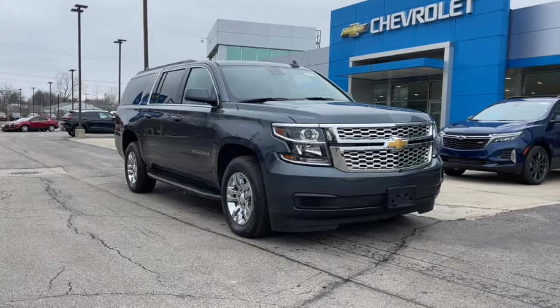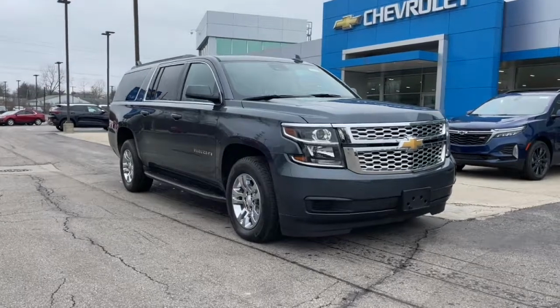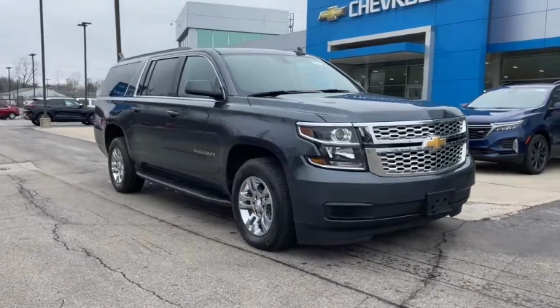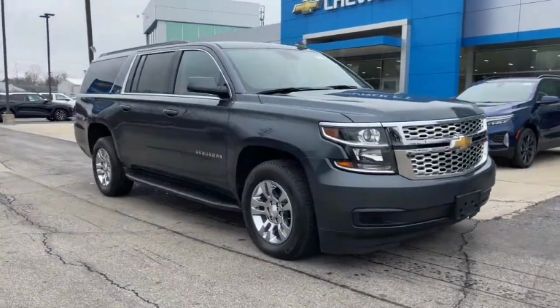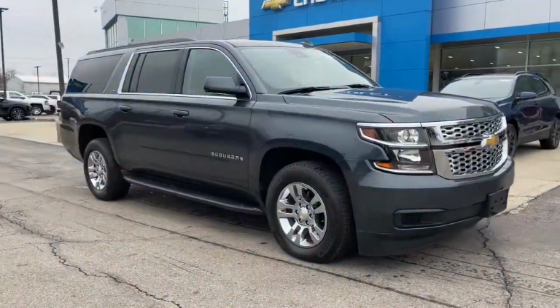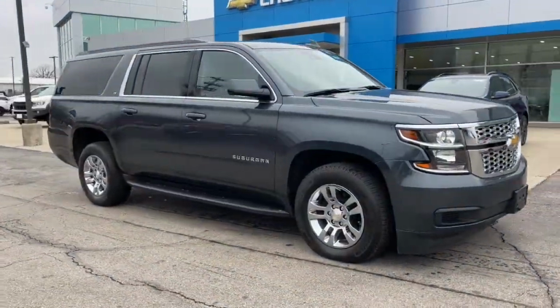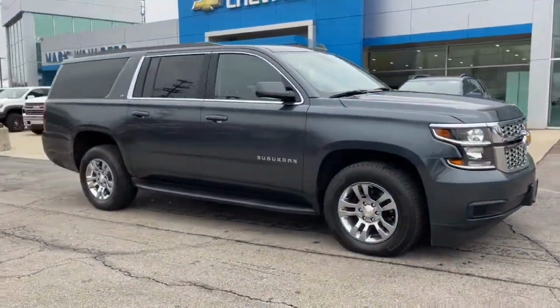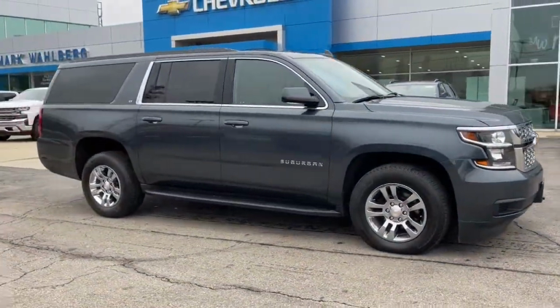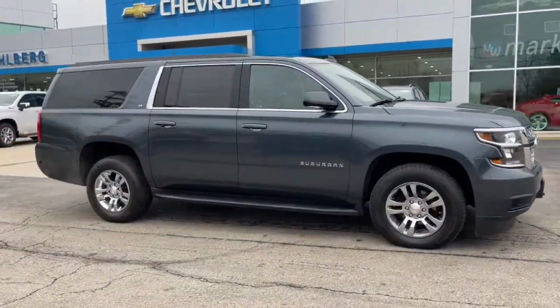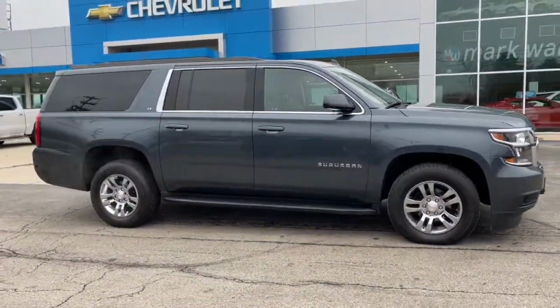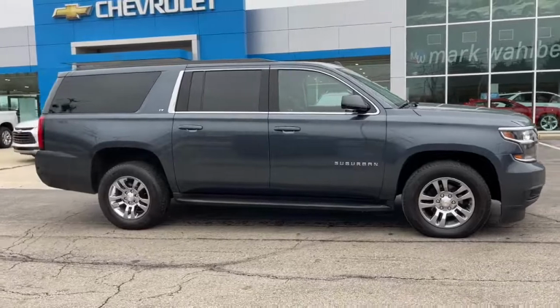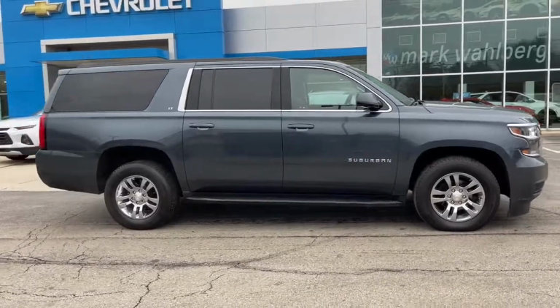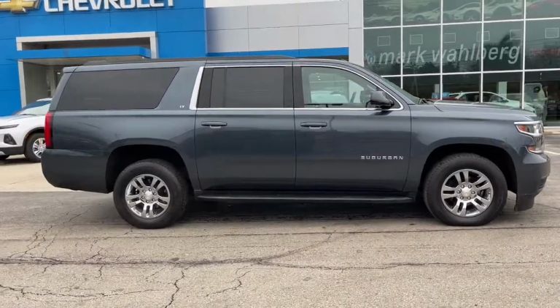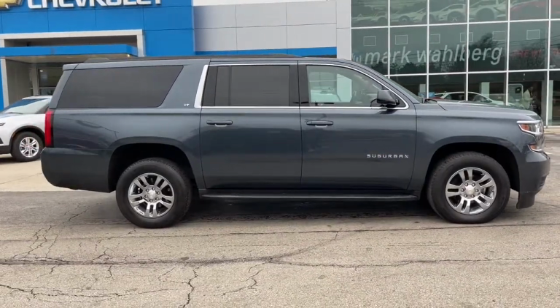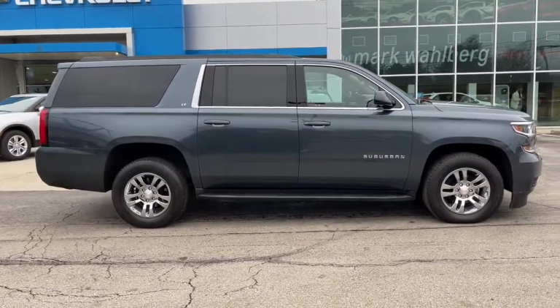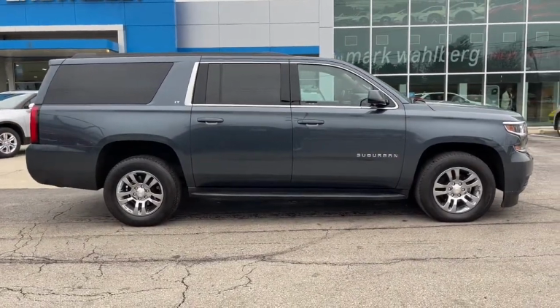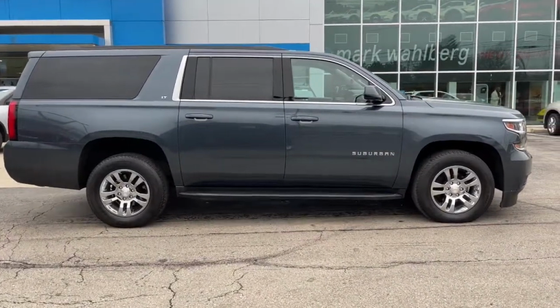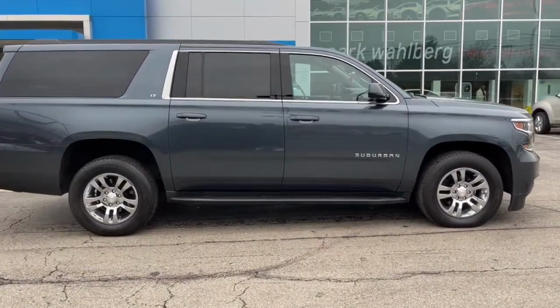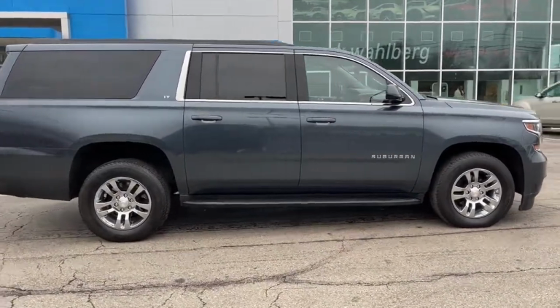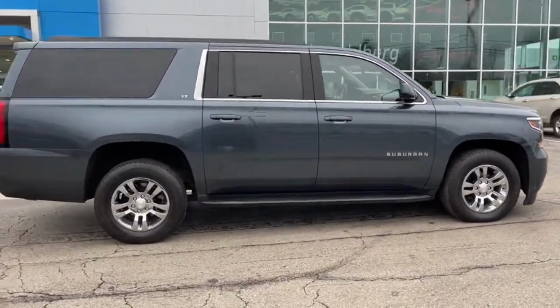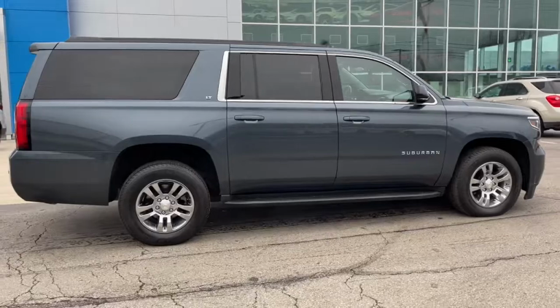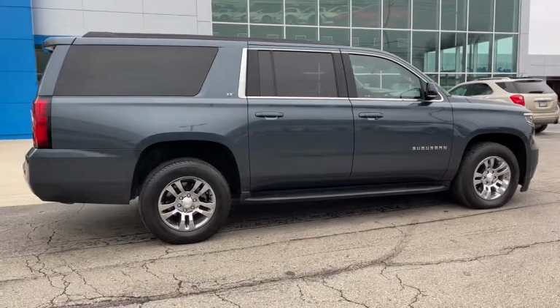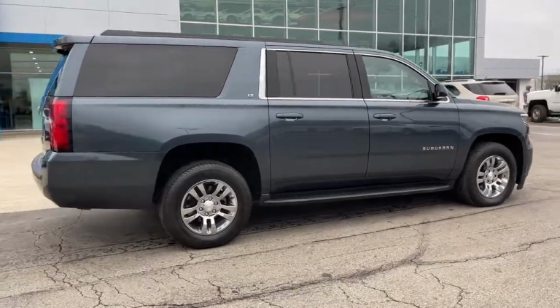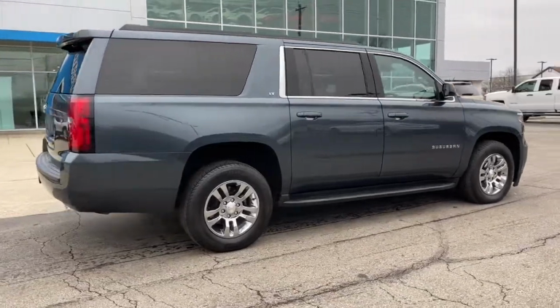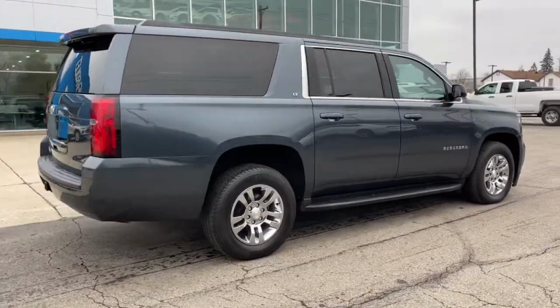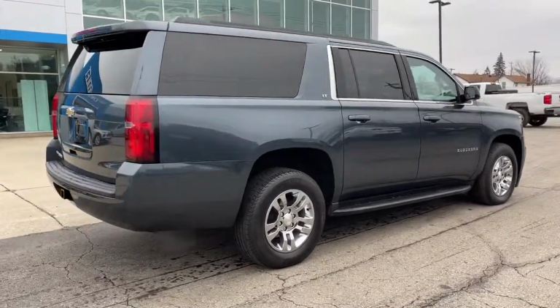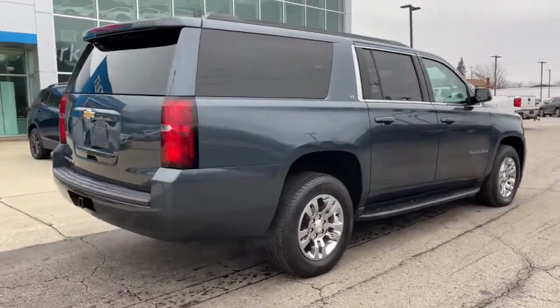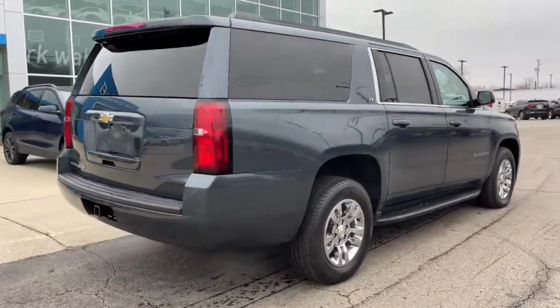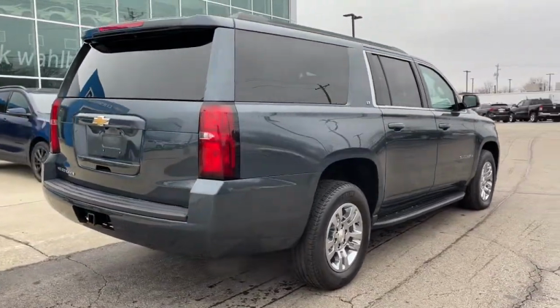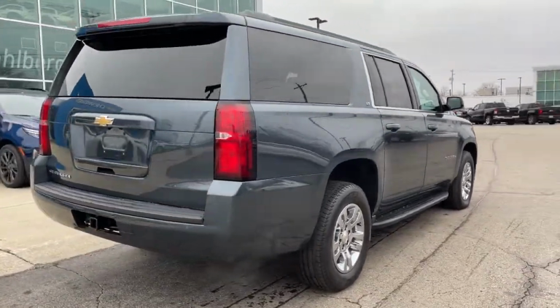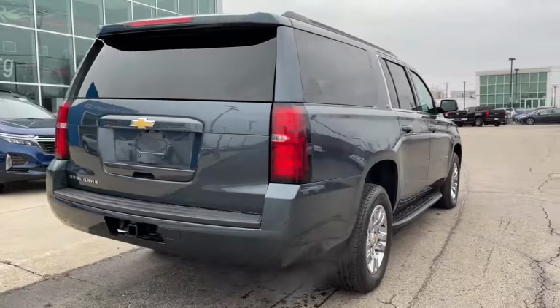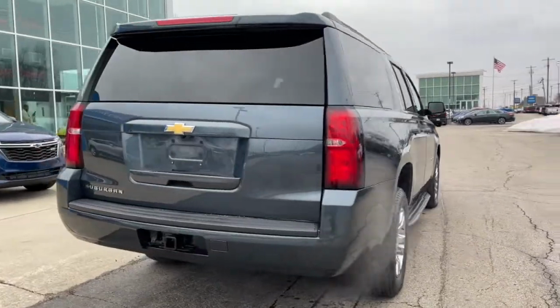Check out this 2020 Chevrolet Suburban. With less than 70,000 miles on the odometer, this vehicle provides excellent value. Whether you're taking that road trip or tackling a big project, keep your family safe, comfortable, and connected in the Suburban.